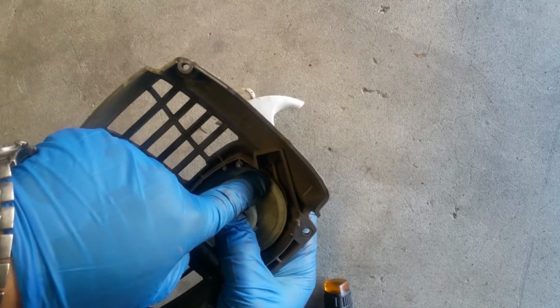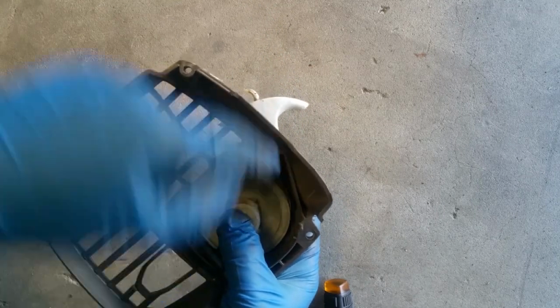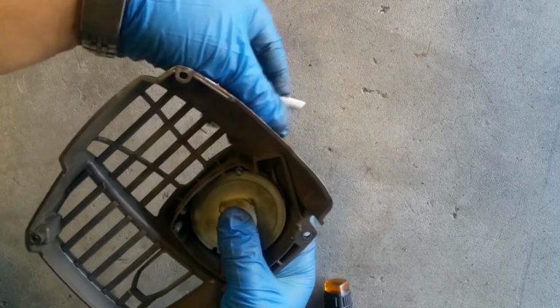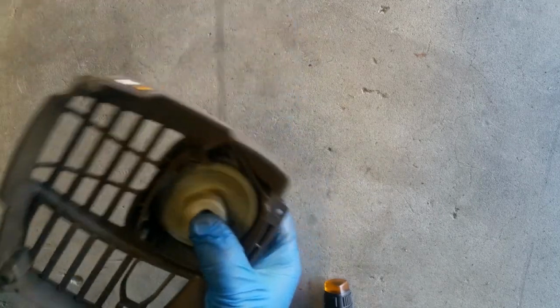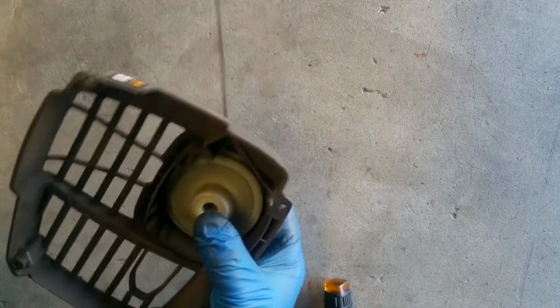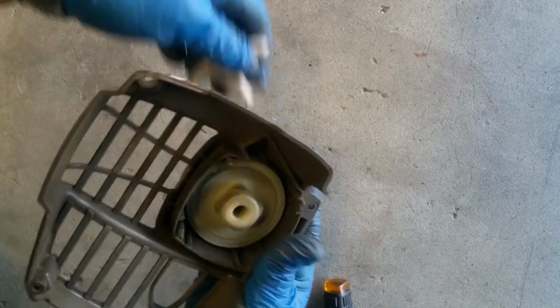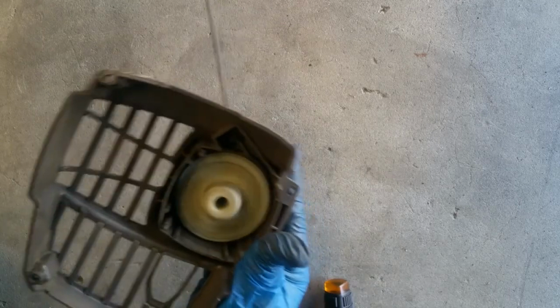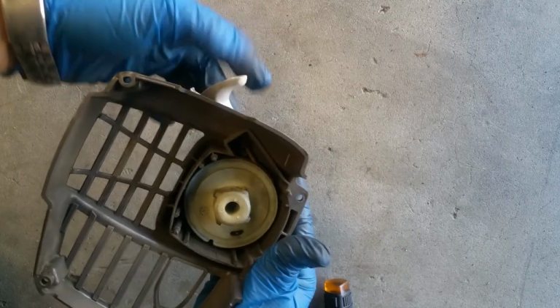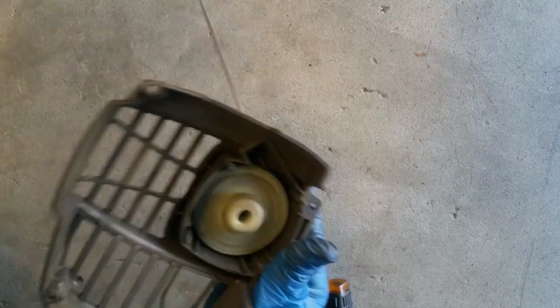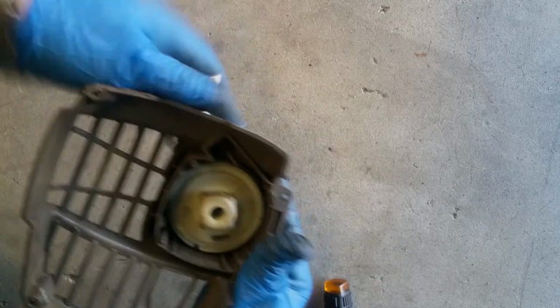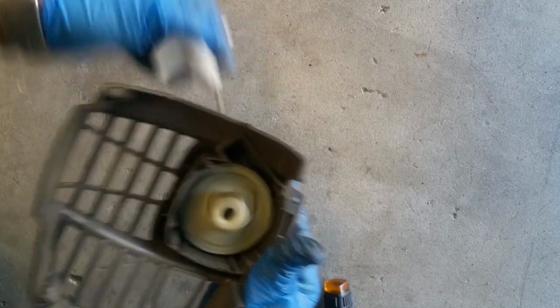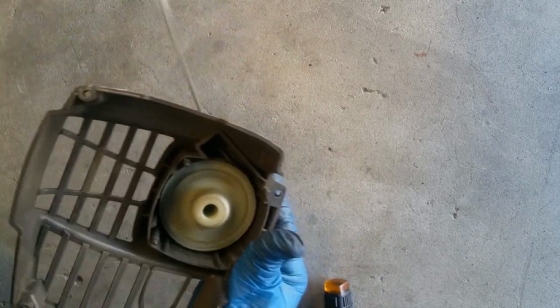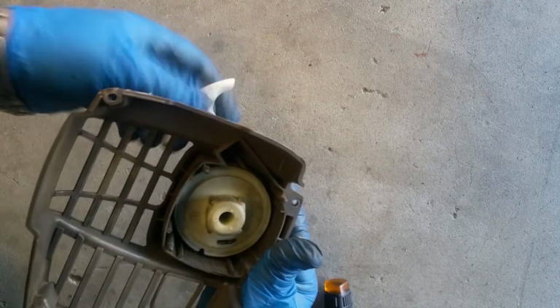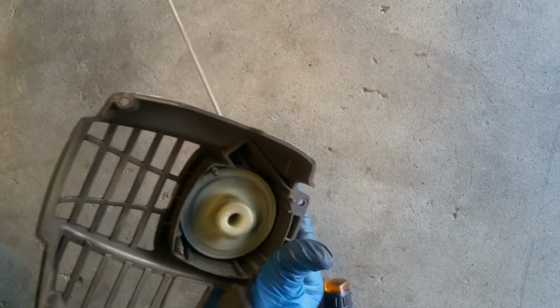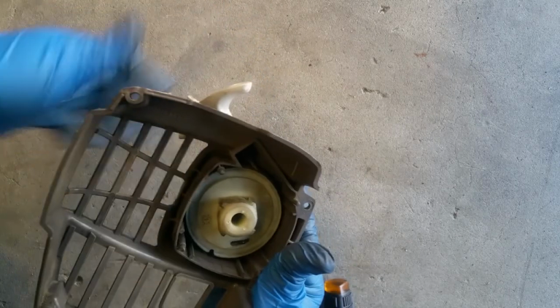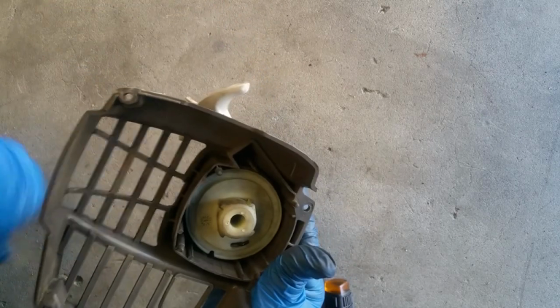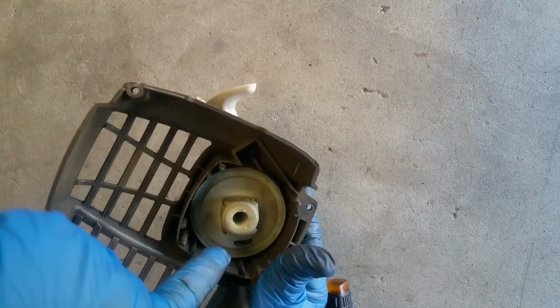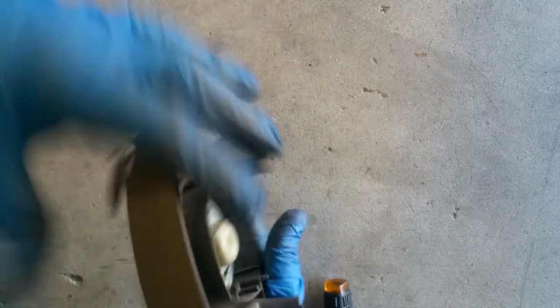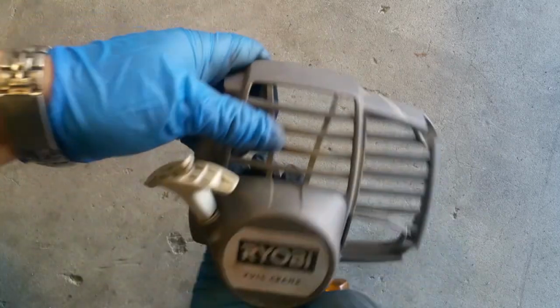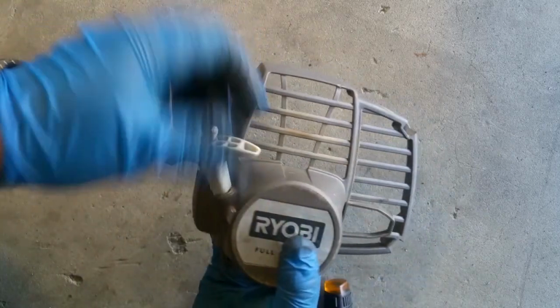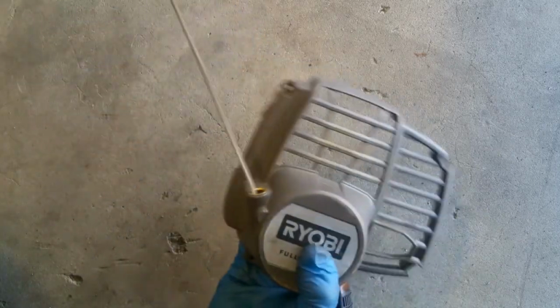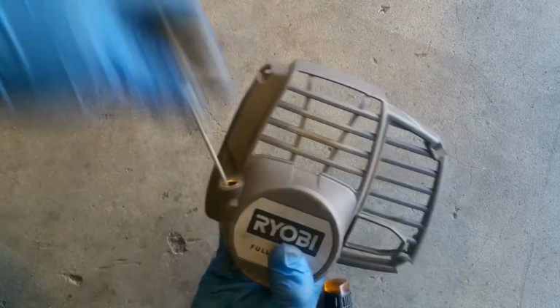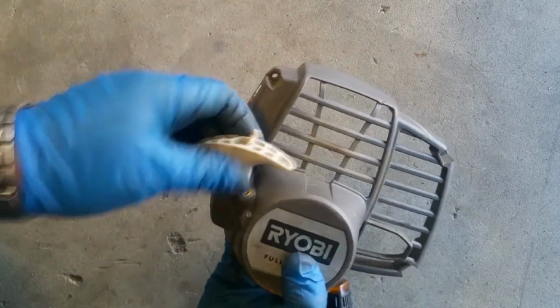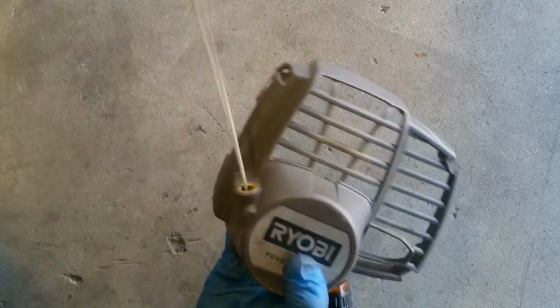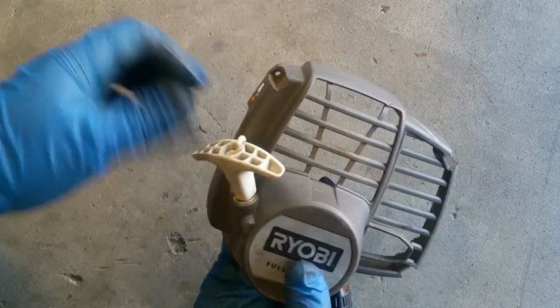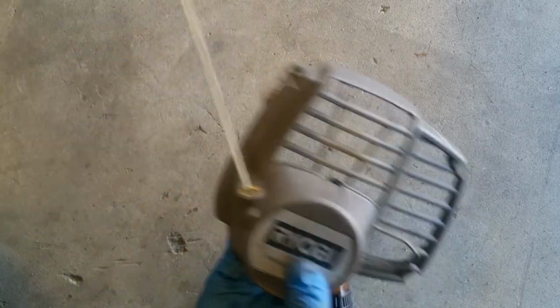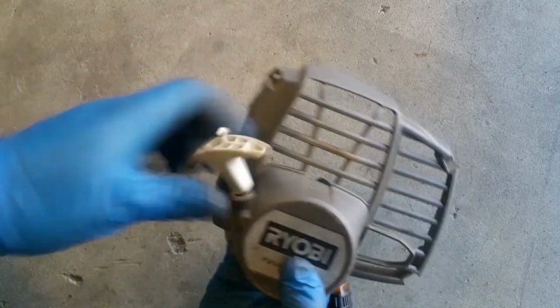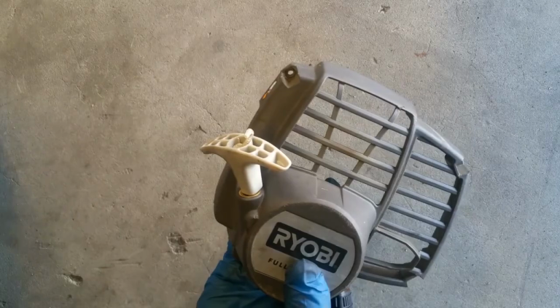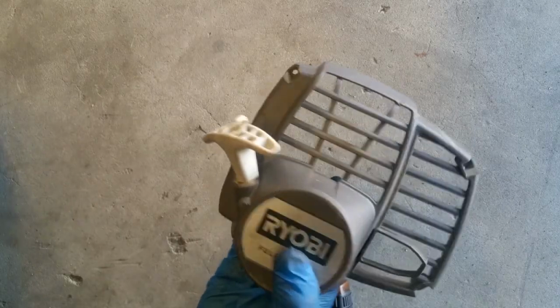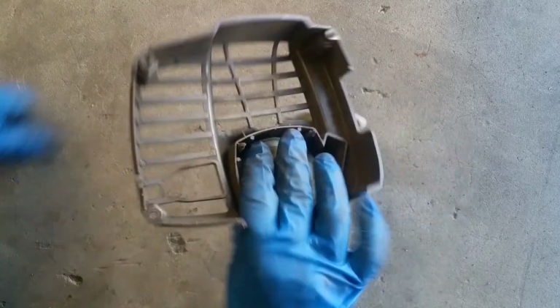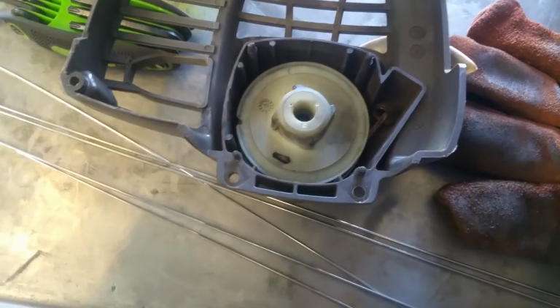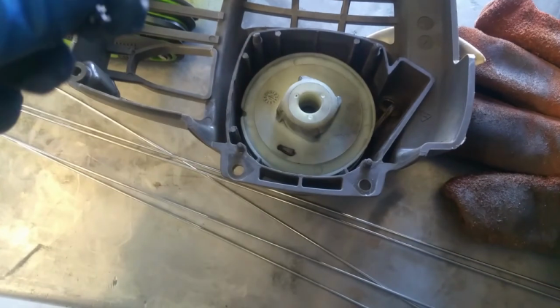You can see it lodged in its place — now it has the tension it needs. So that's how you reset the pulley on a weed whacker when it gives way.